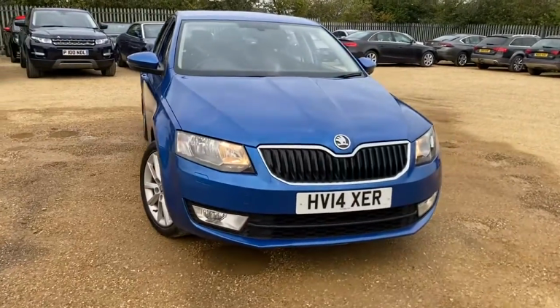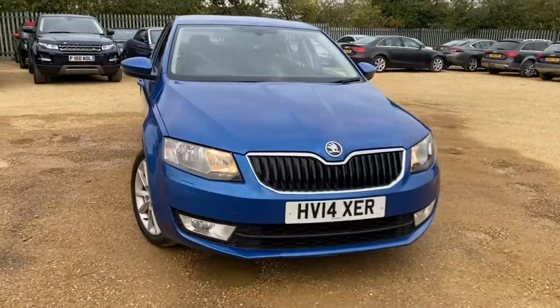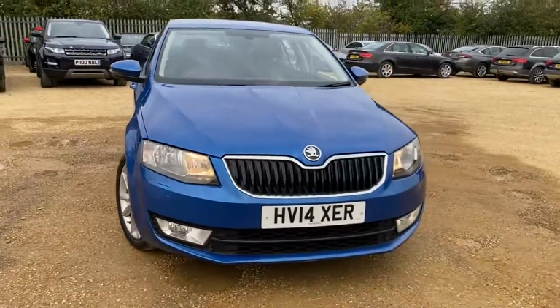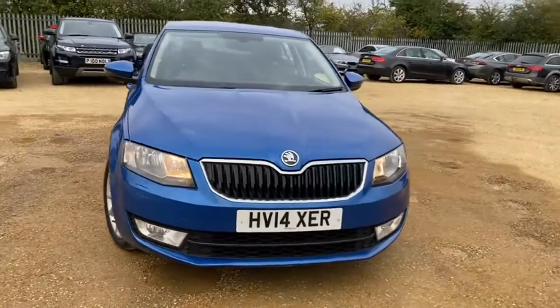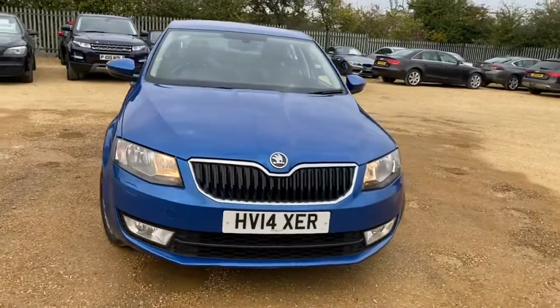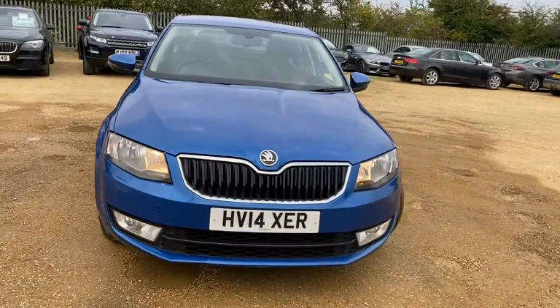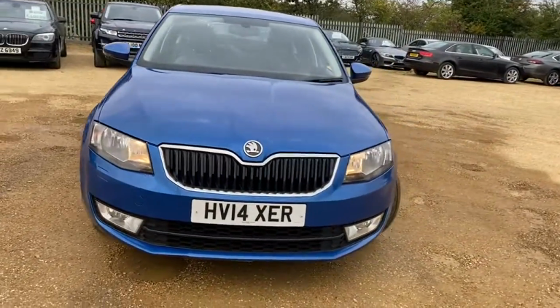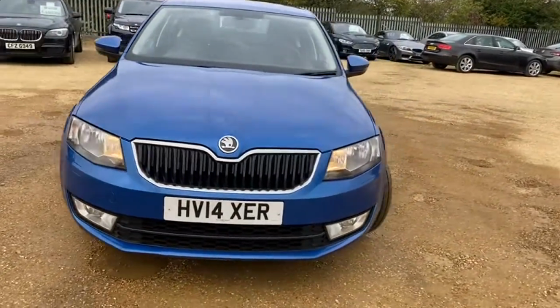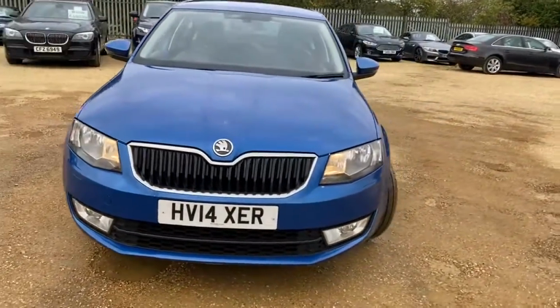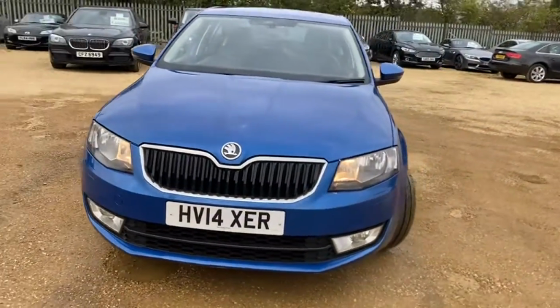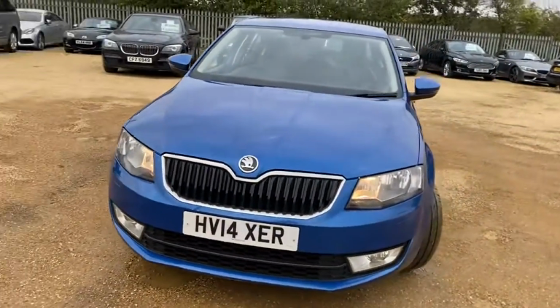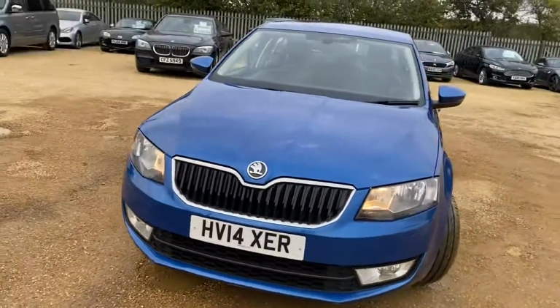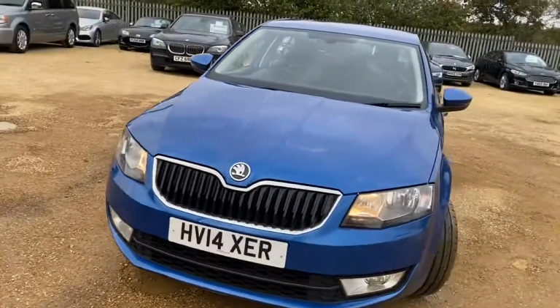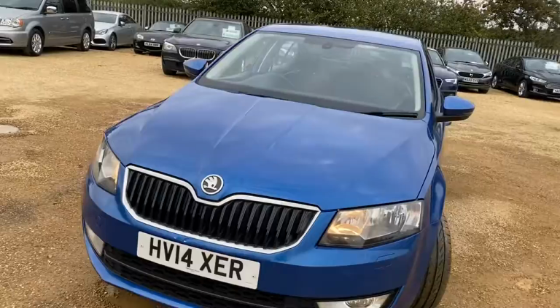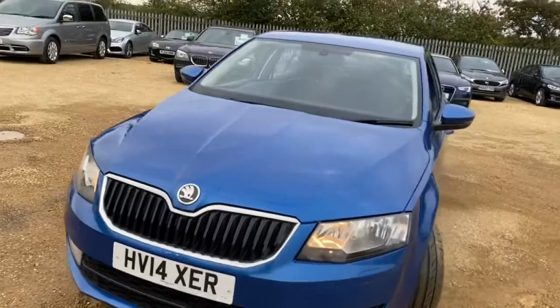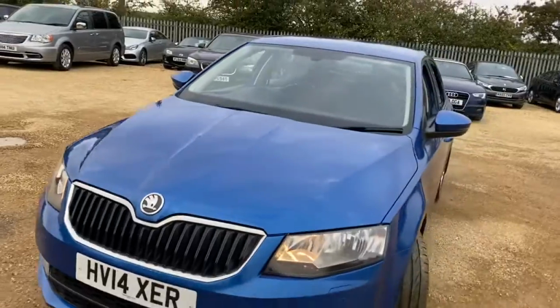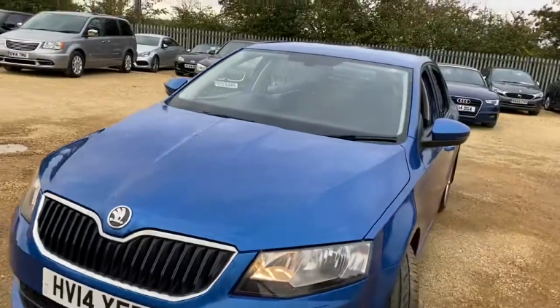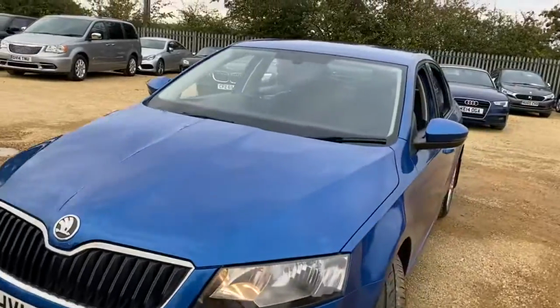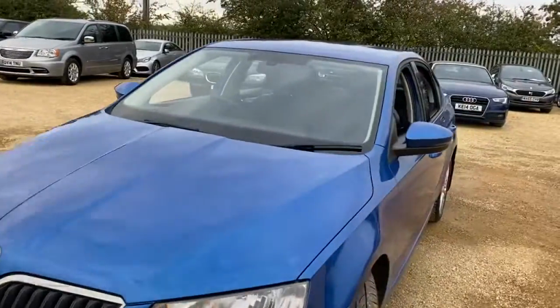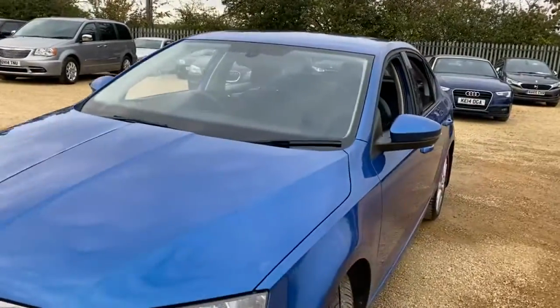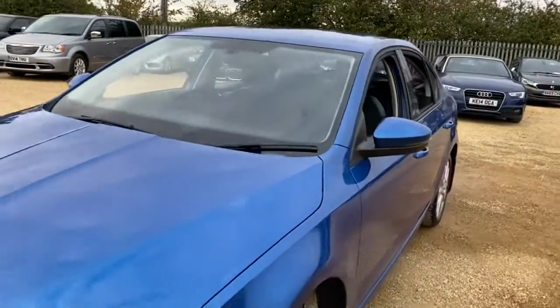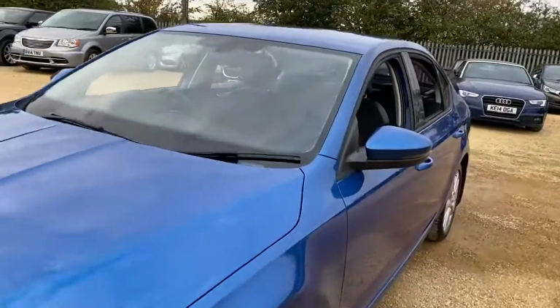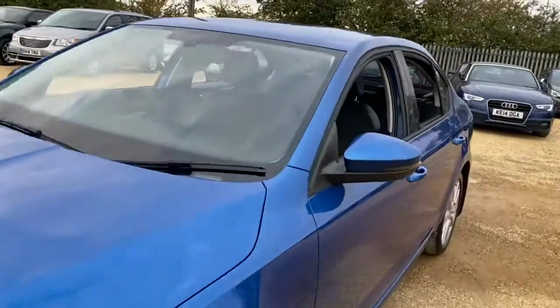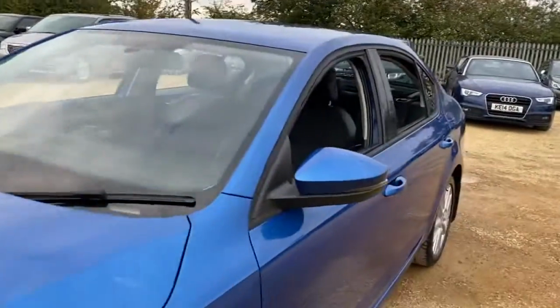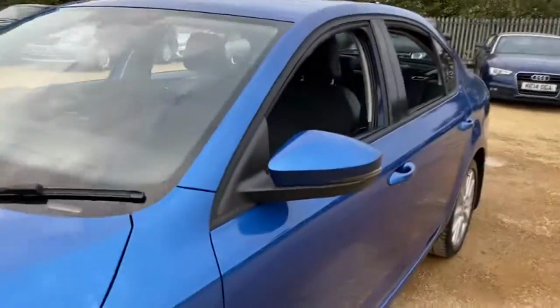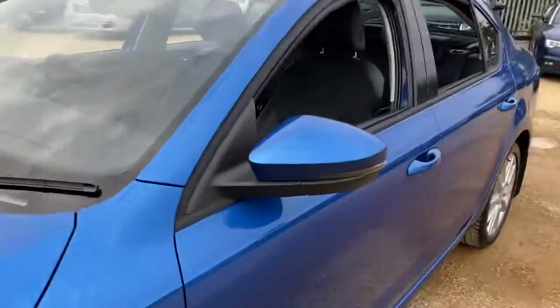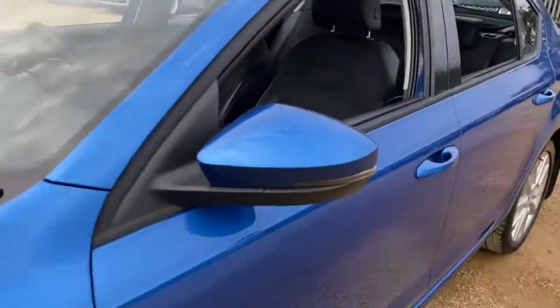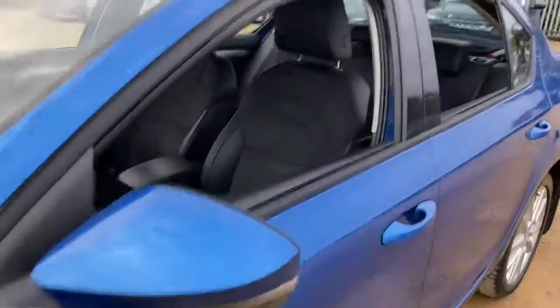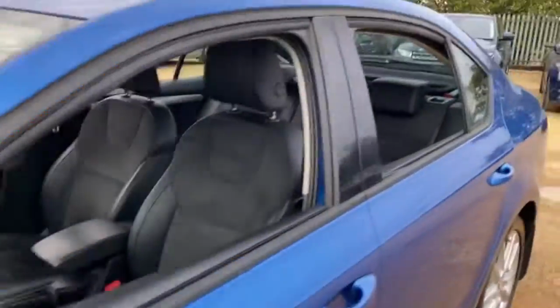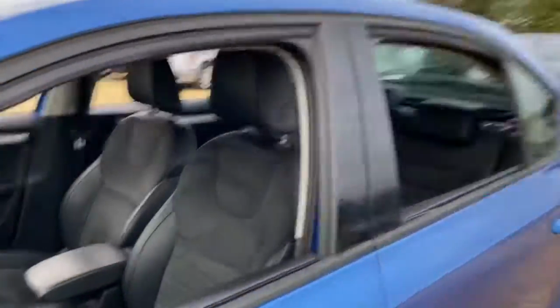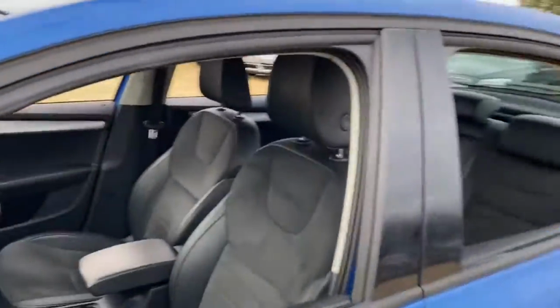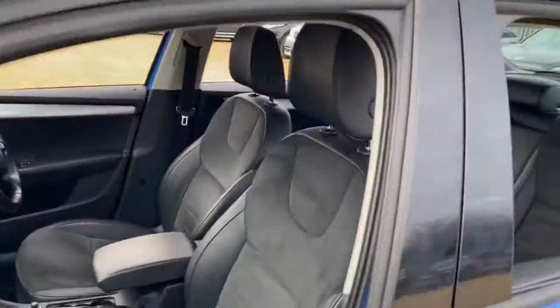Hello and welcome to Car Phone. Today we have our 14th-plate Skoda Octavia with us. We'll have a quick walk around it, have a look at its general condition and some of its features as well.